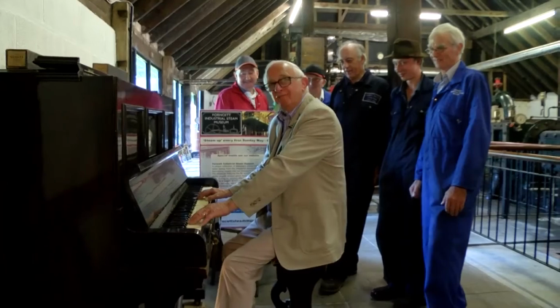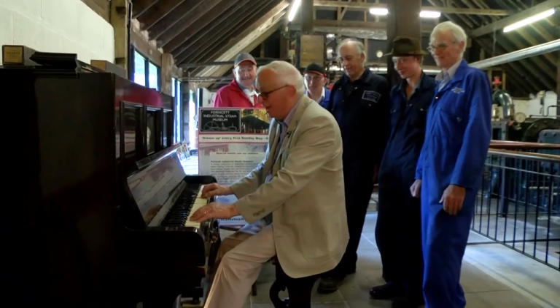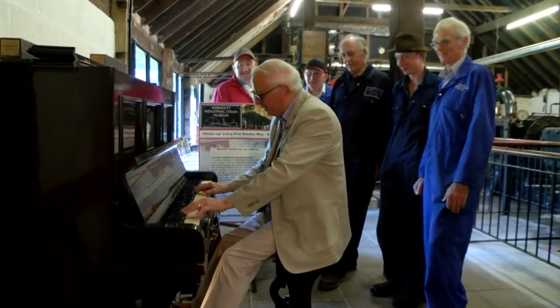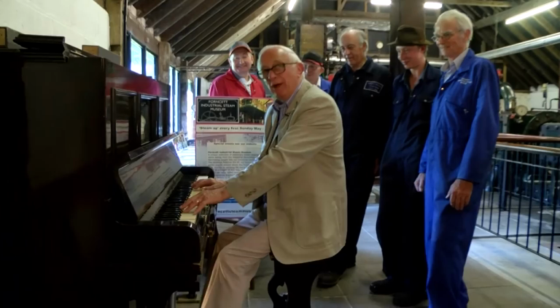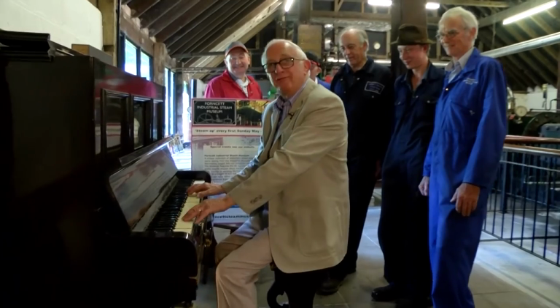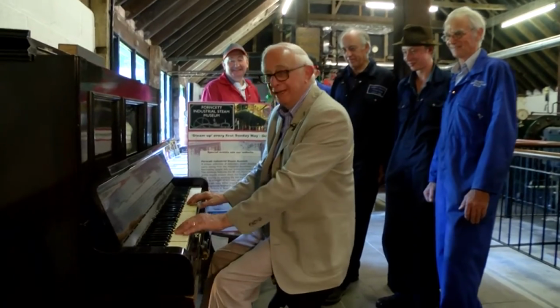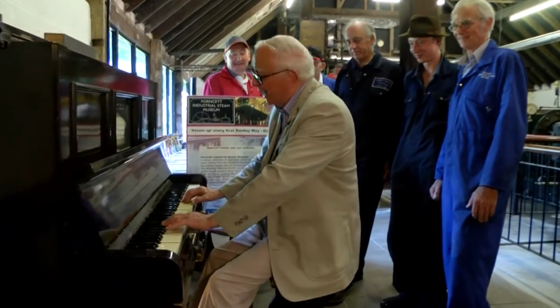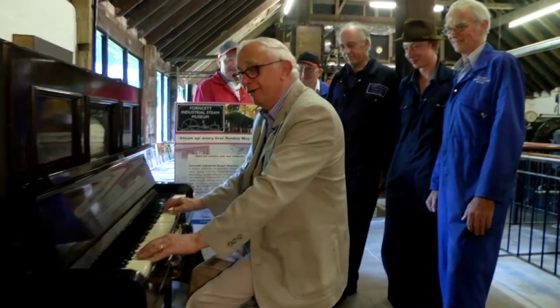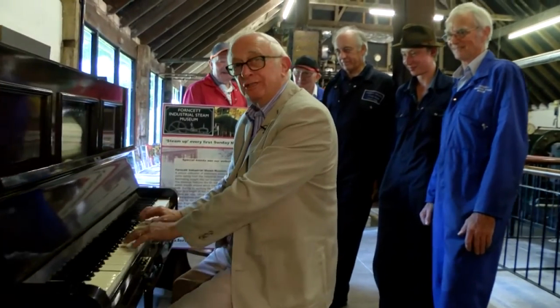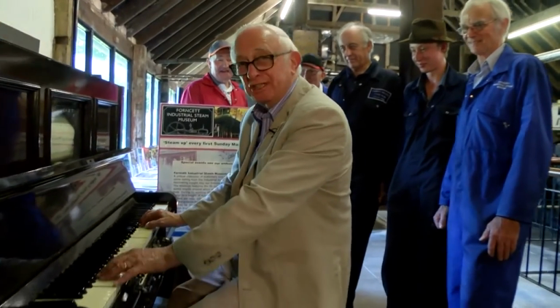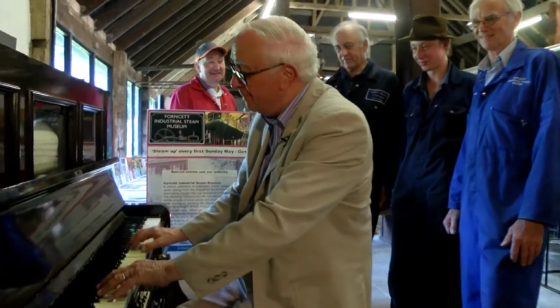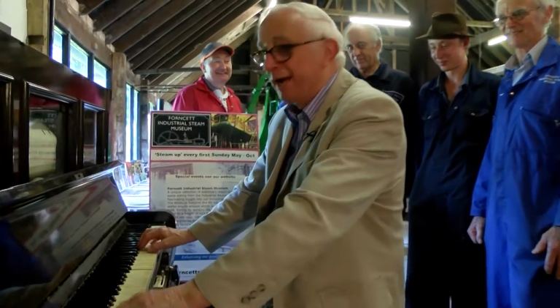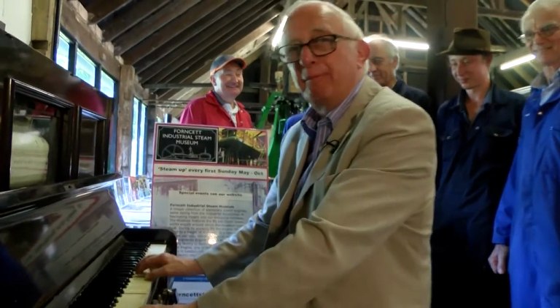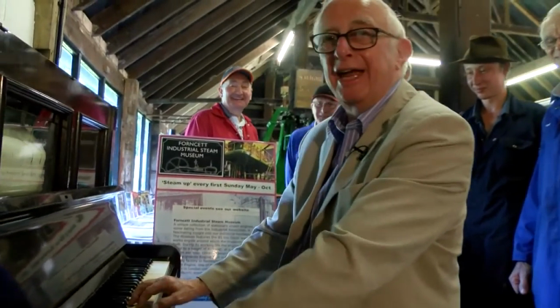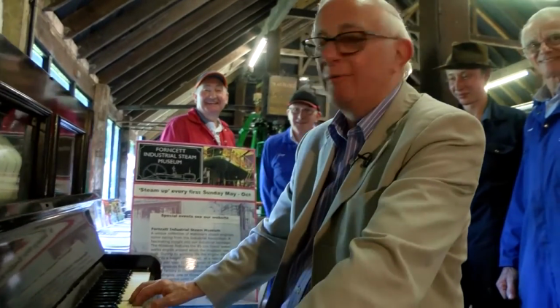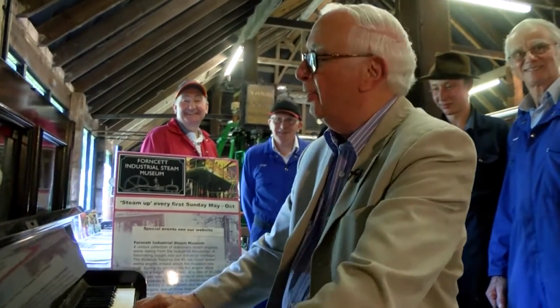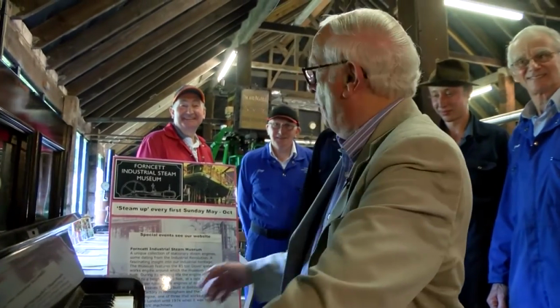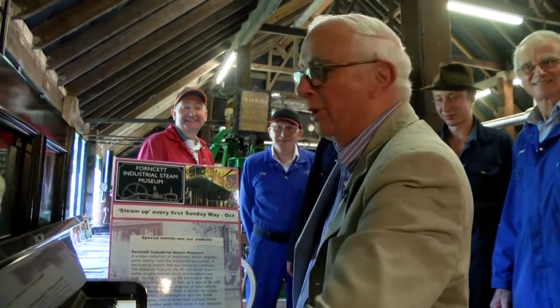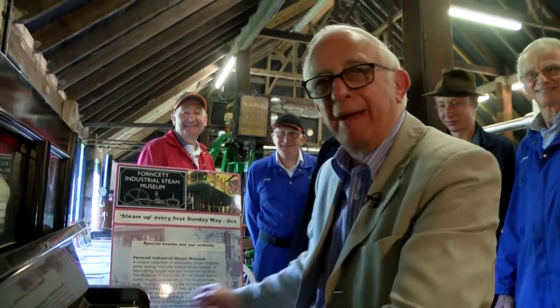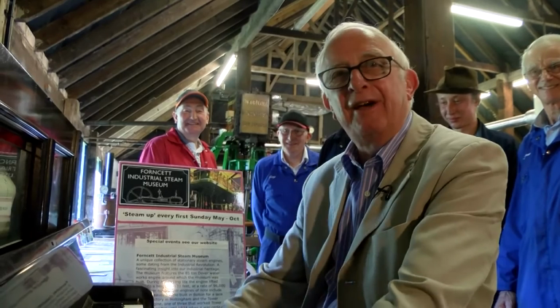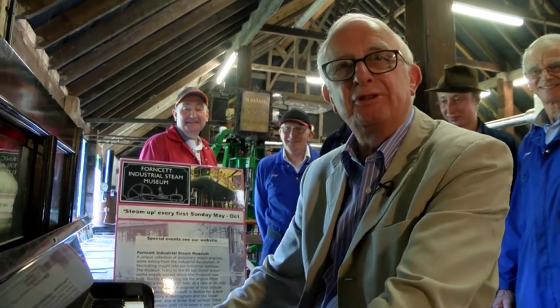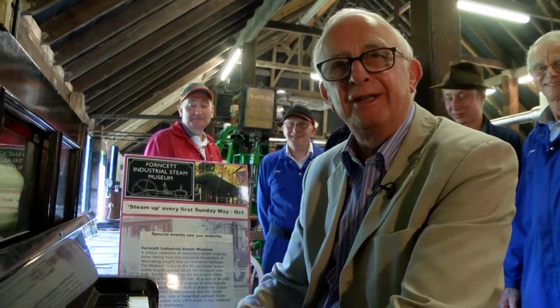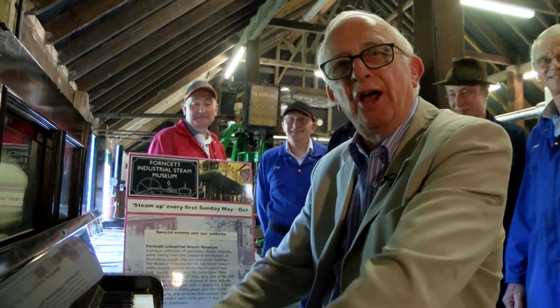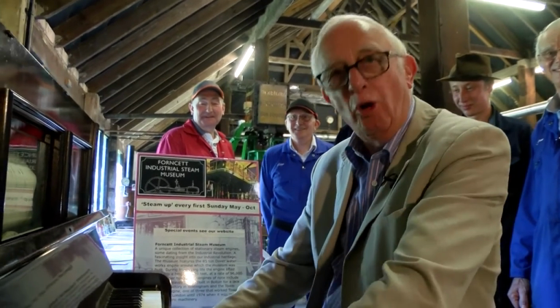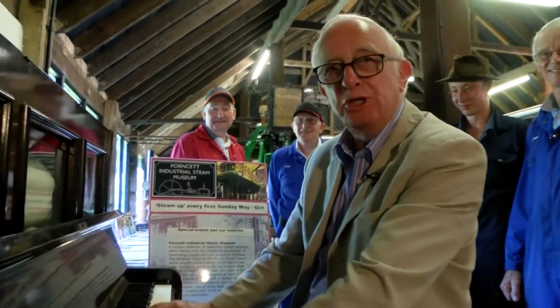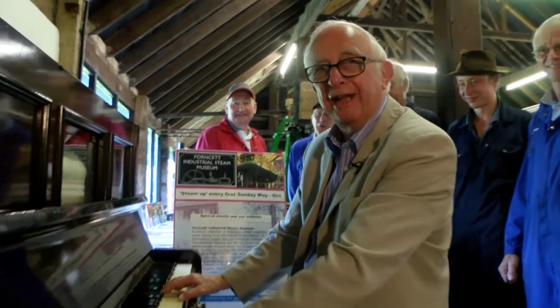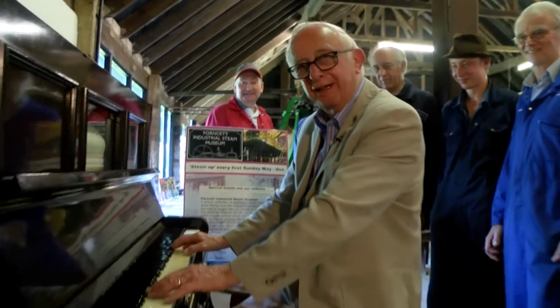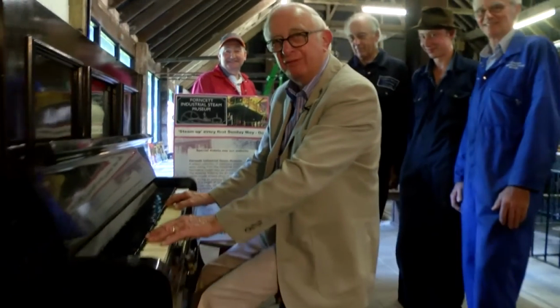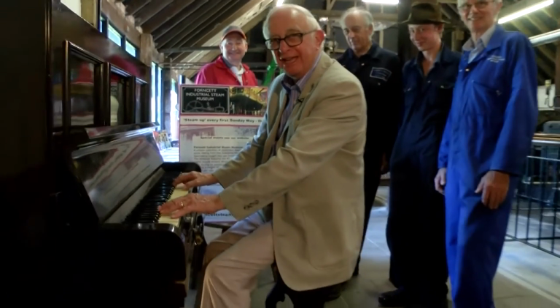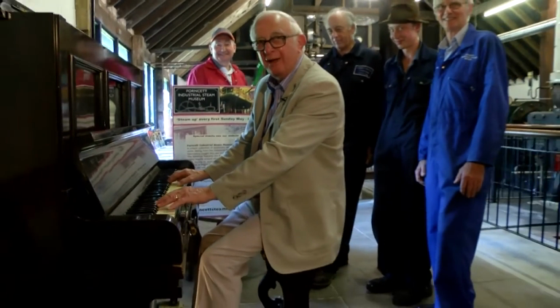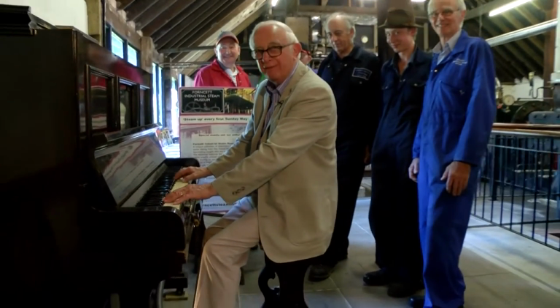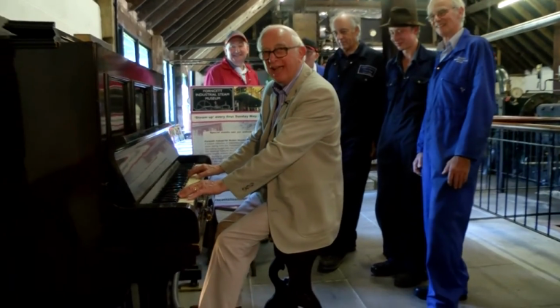Goodbye from the Fawnsitz Steam Museum. We're playing you out with the wonderful band of helpers around us. I hope you enjoyed it — come and visit here whenever you can.